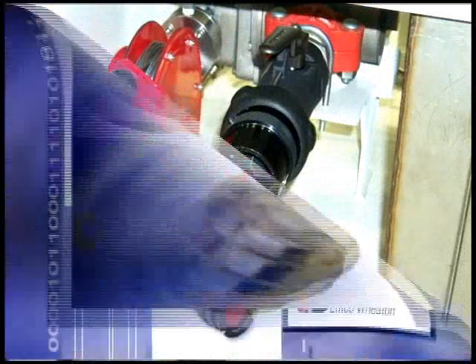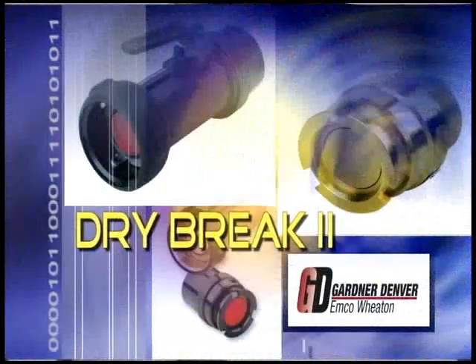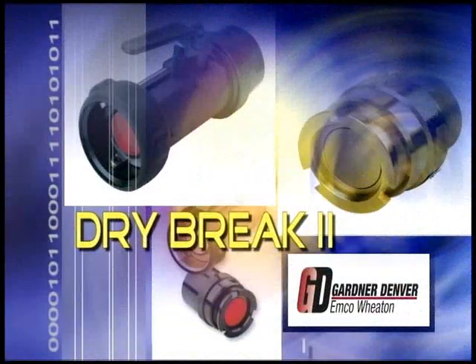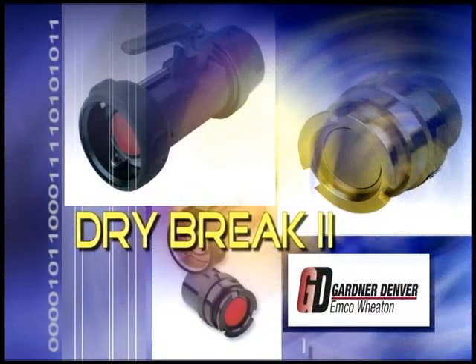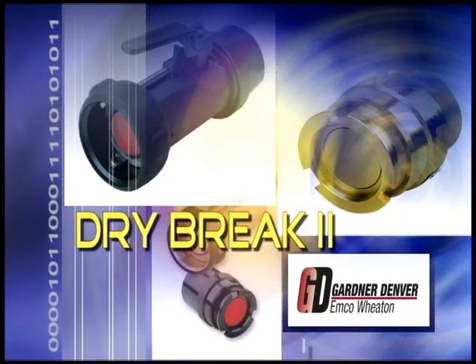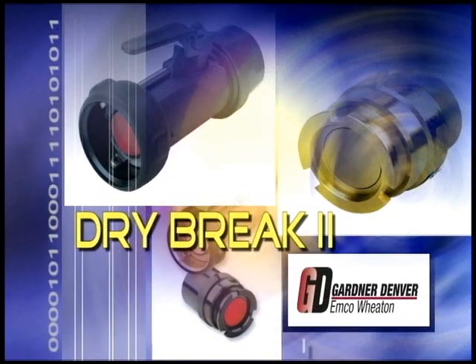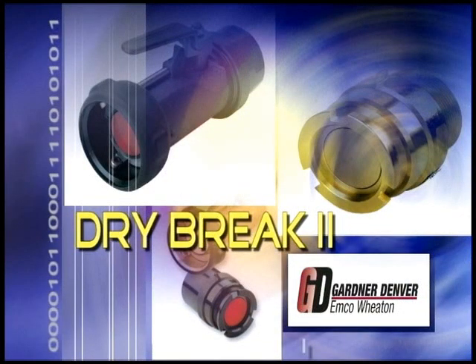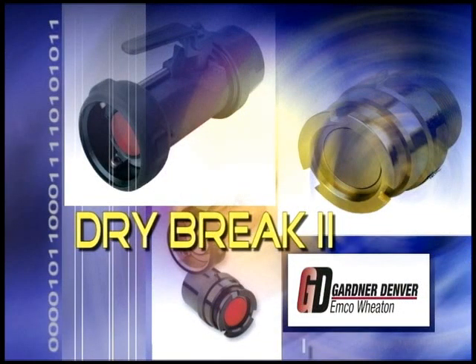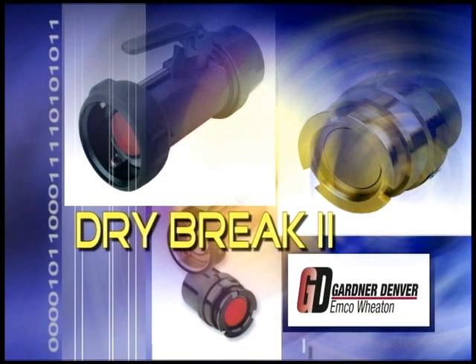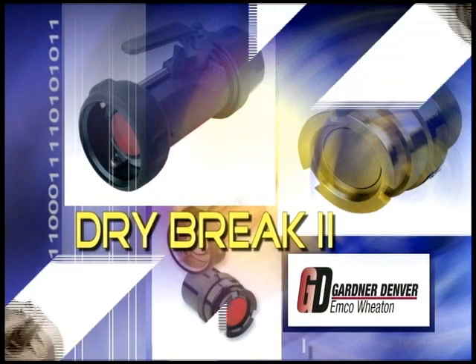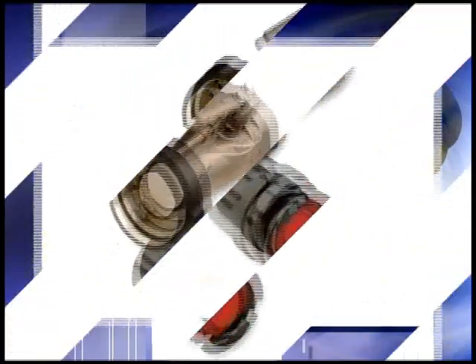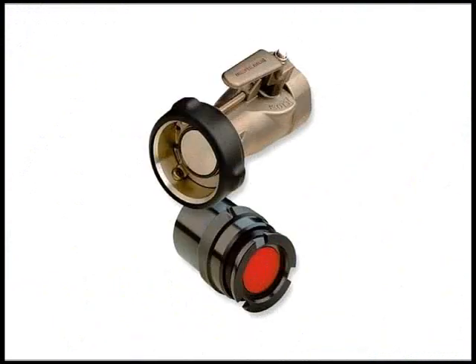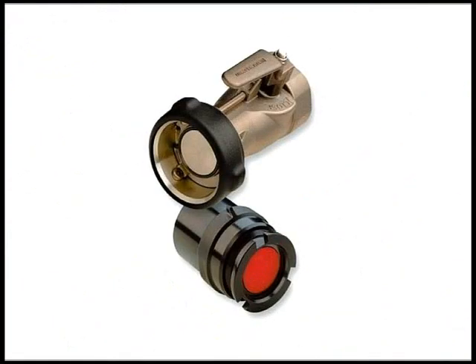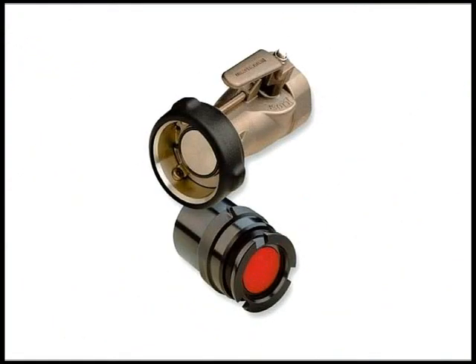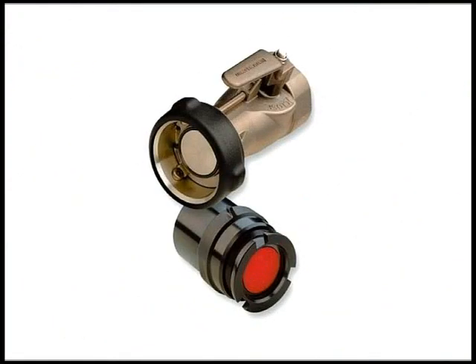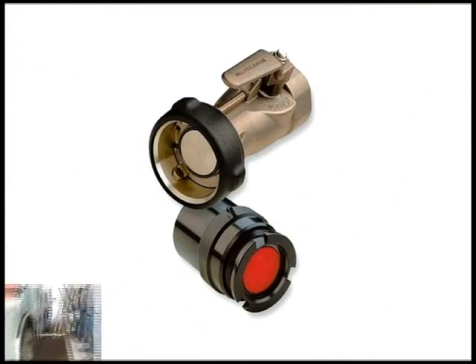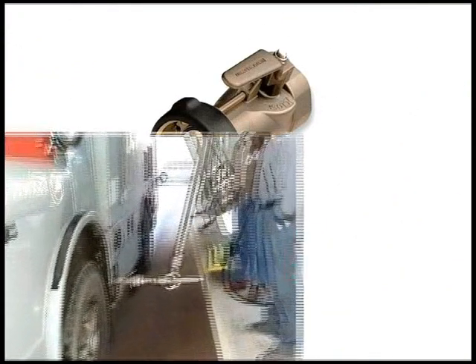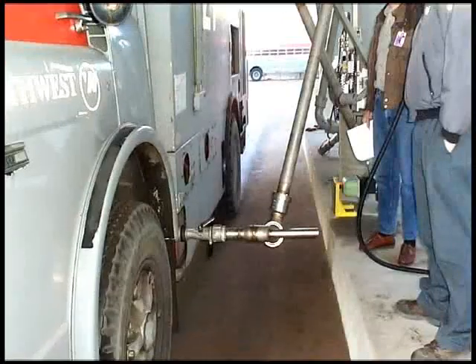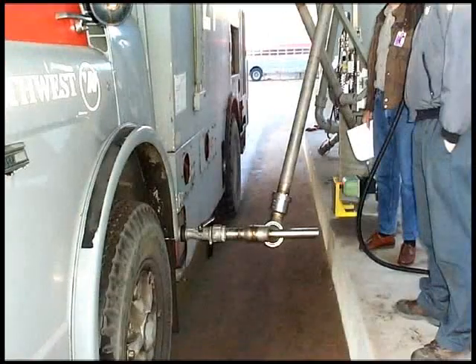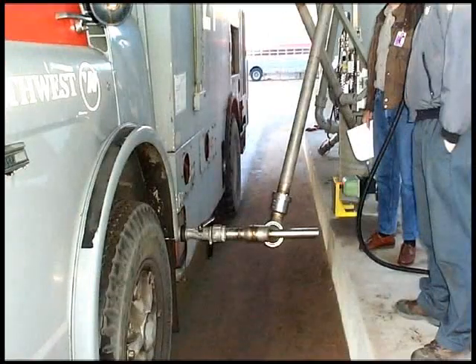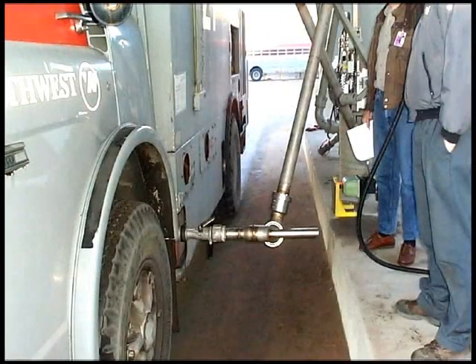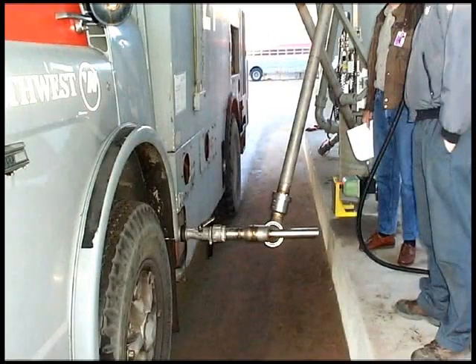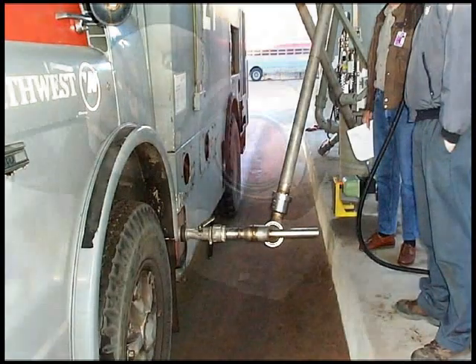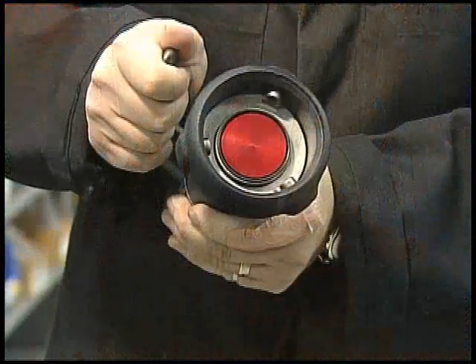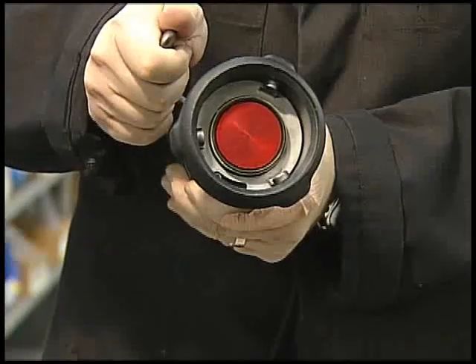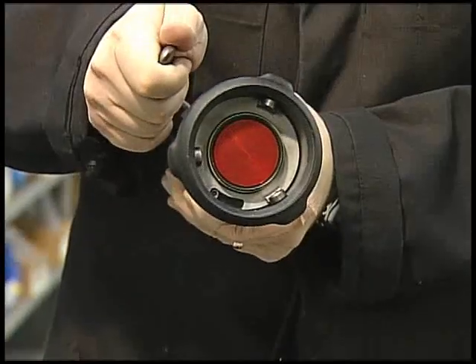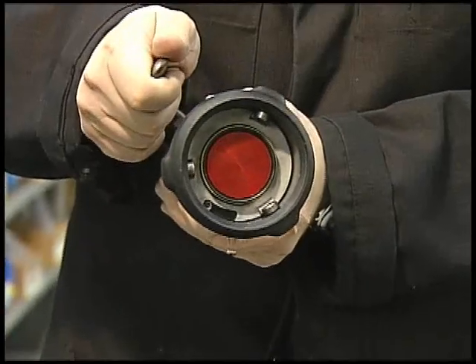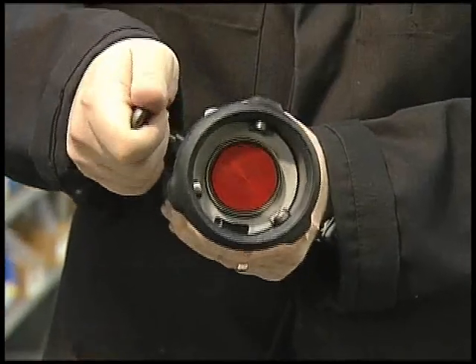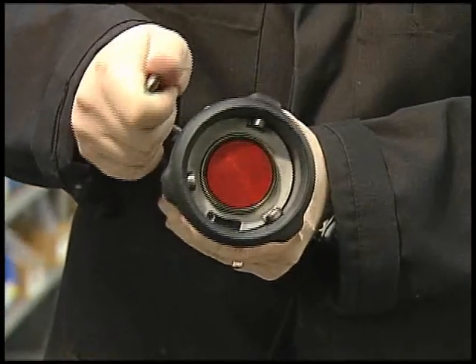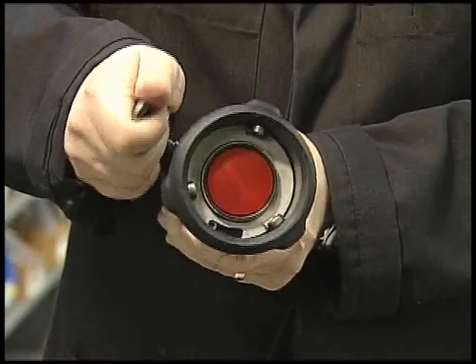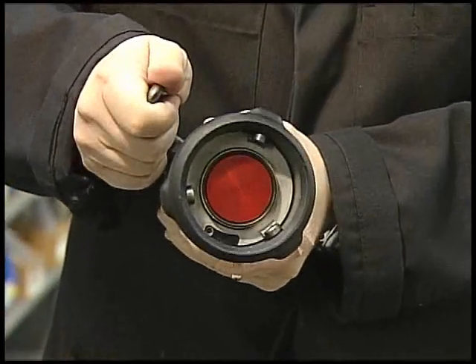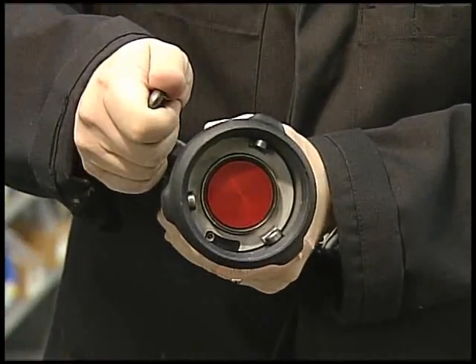Incorporating state-of-the-art Emco Wheaton Dry Break II technology, the adapter and coupler work together to ensure the least amount of loss on disconnect in the industry. It is impossible to open the coupler poppet prior to connection.